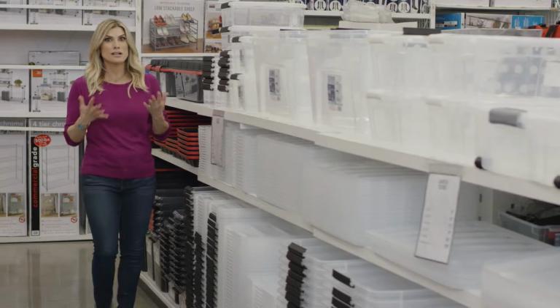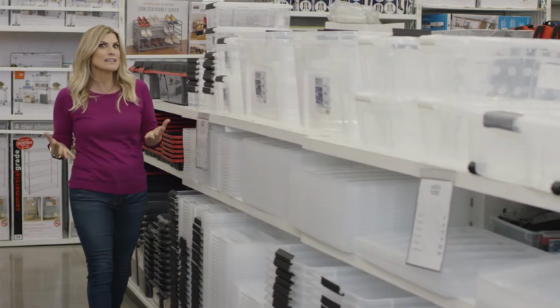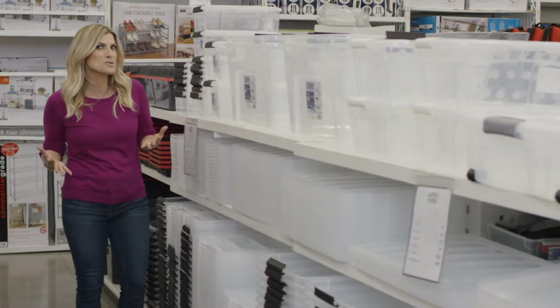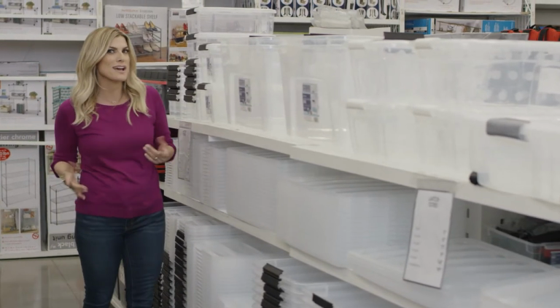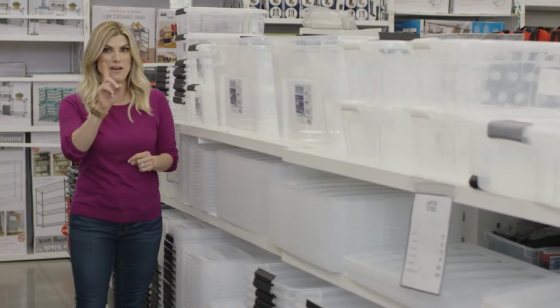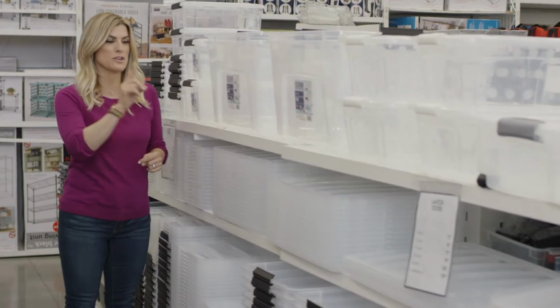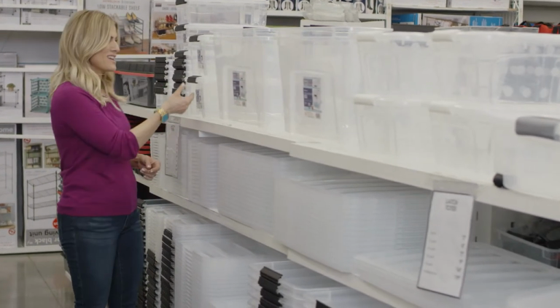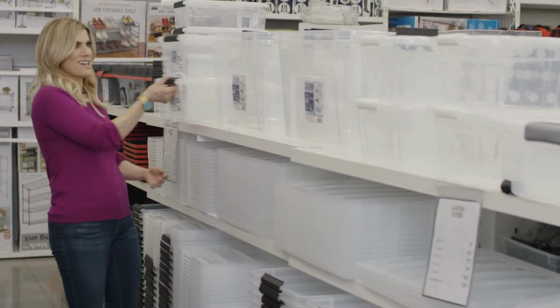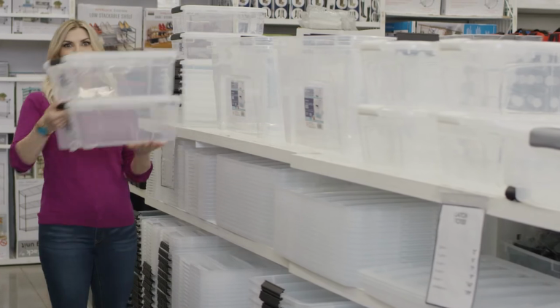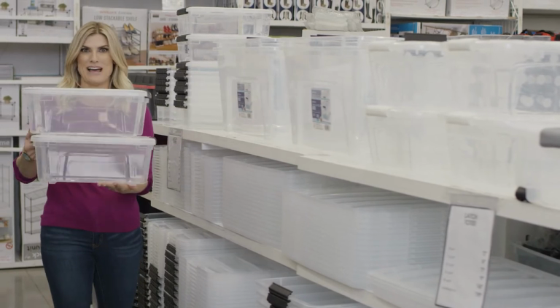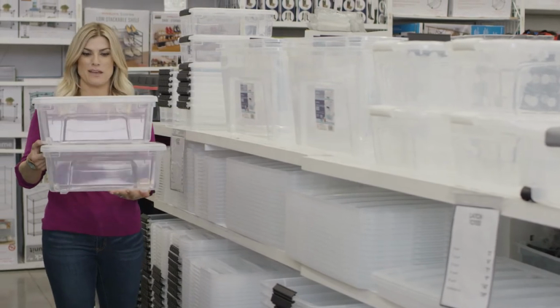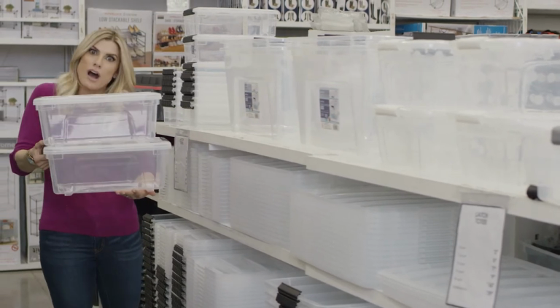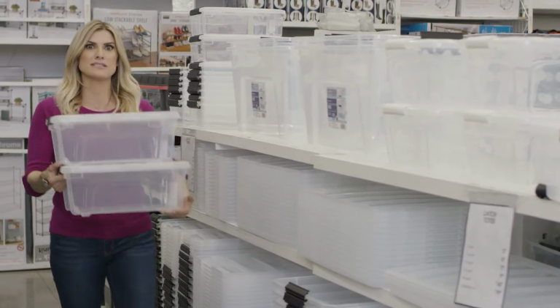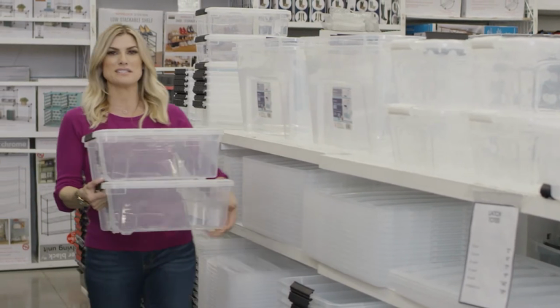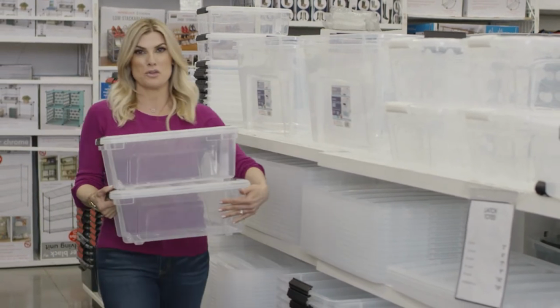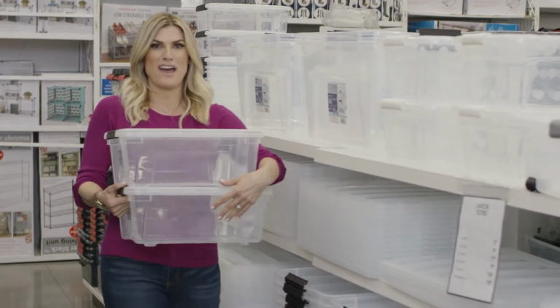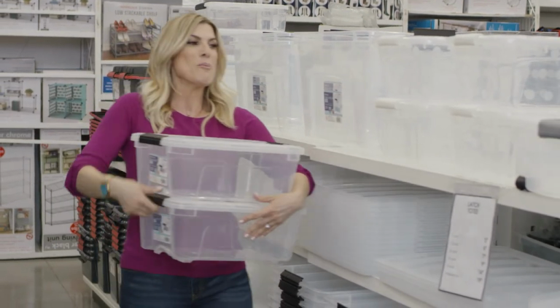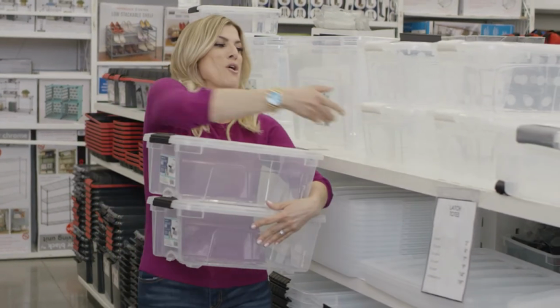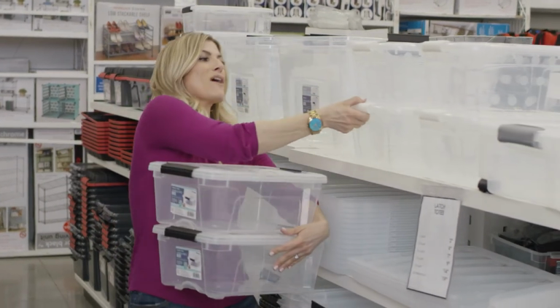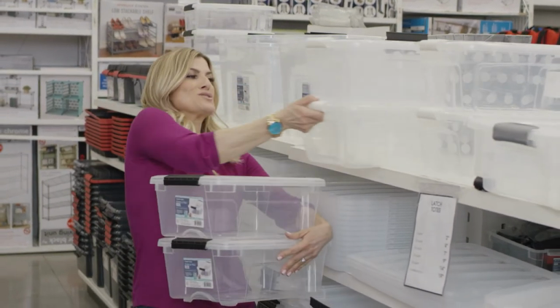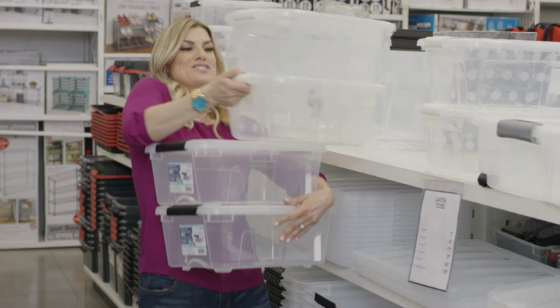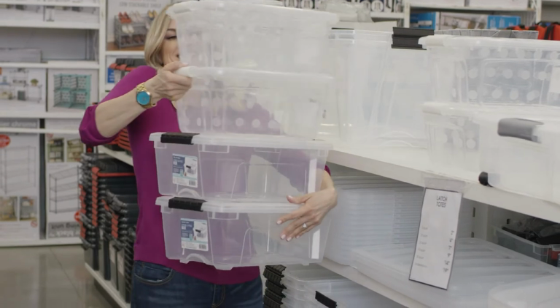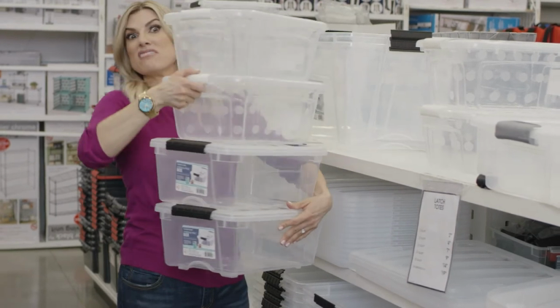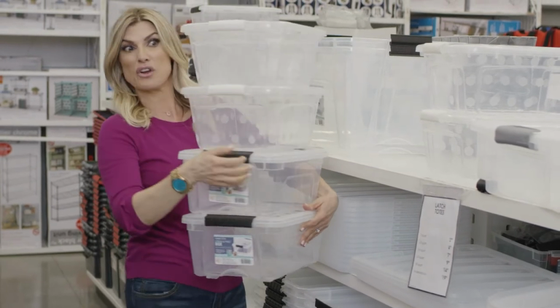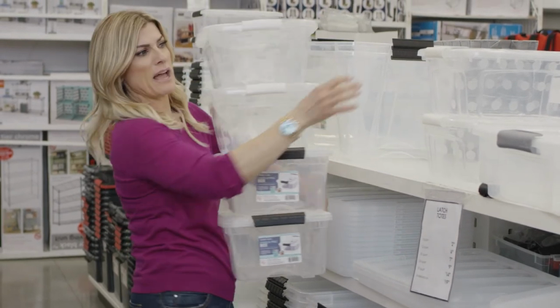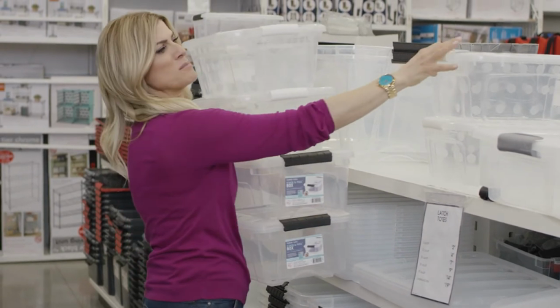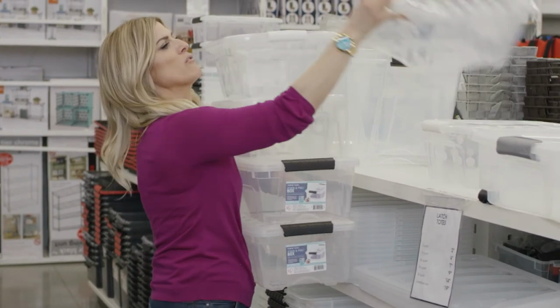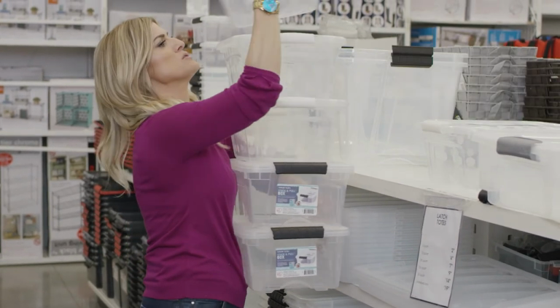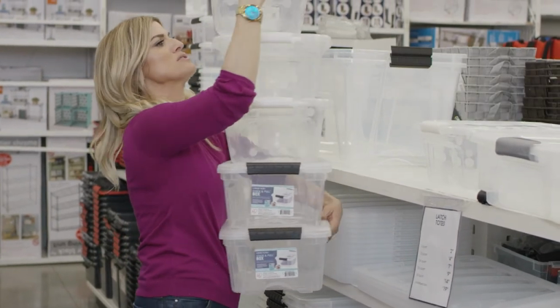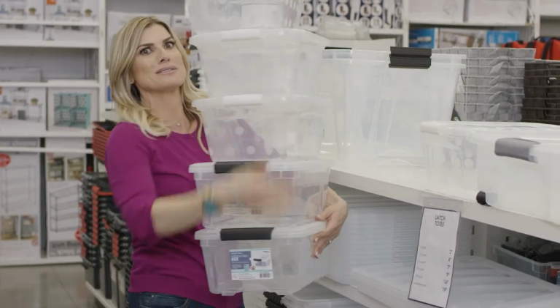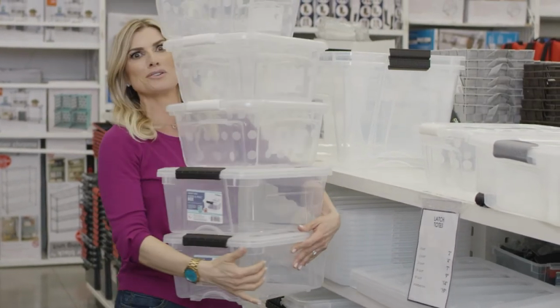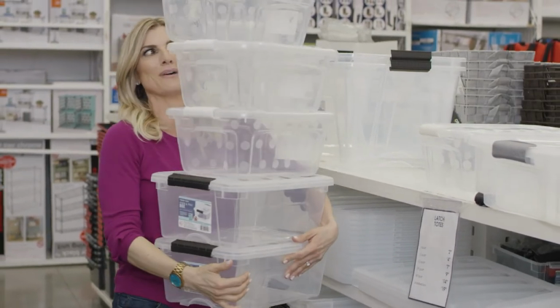Clearly I love storage and organization, but my favorite thing to do it in is clear plastic bins. Obviously you can see everything you put away, but for storage that sits out — for your kids' playrooms, for clothes and shoes — you know exactly what you're dealing with.